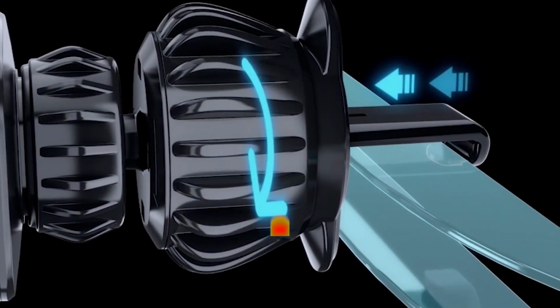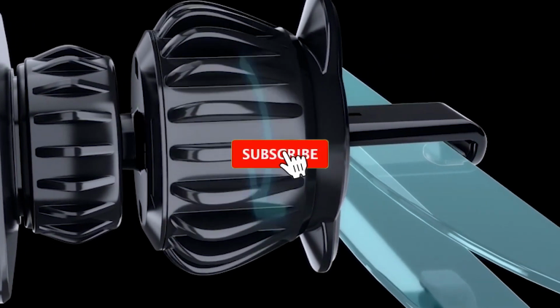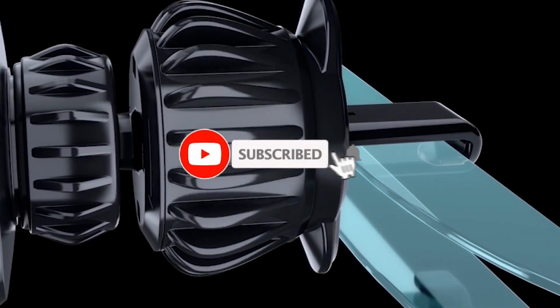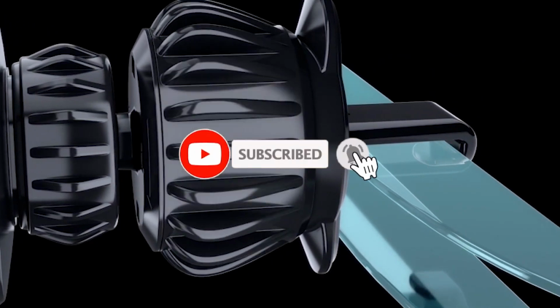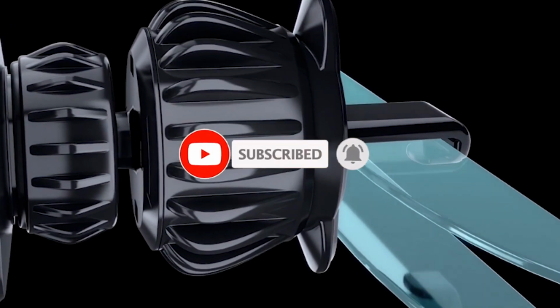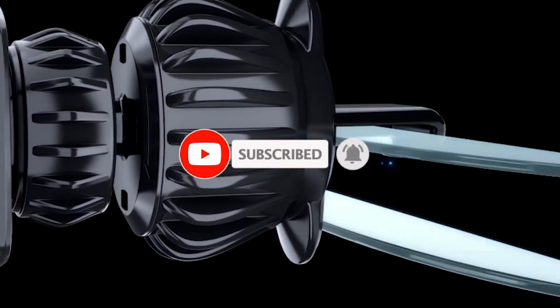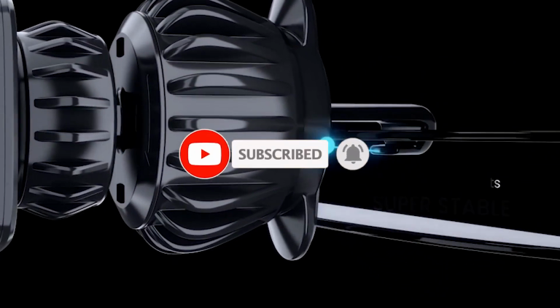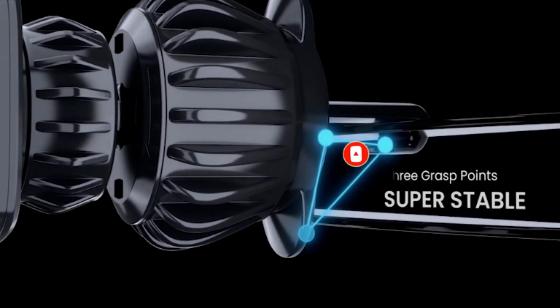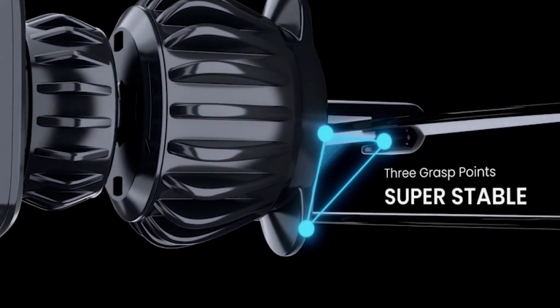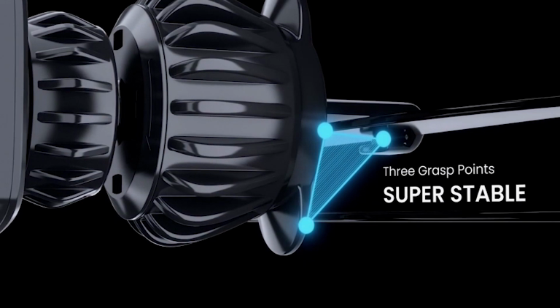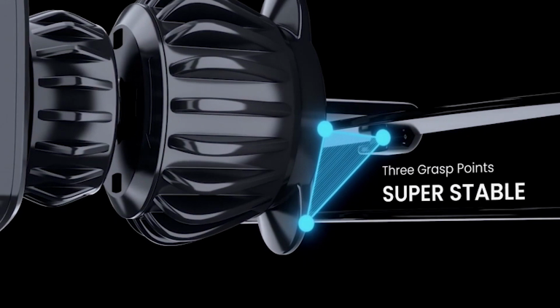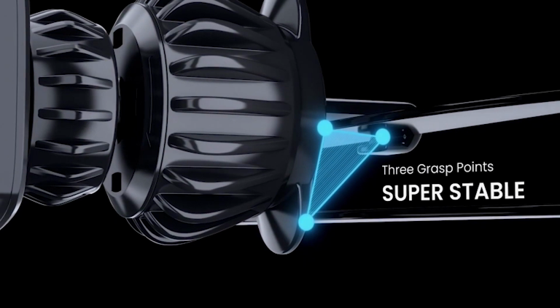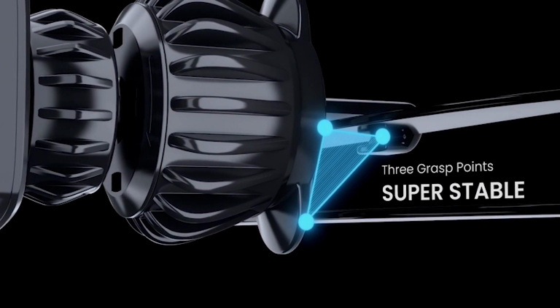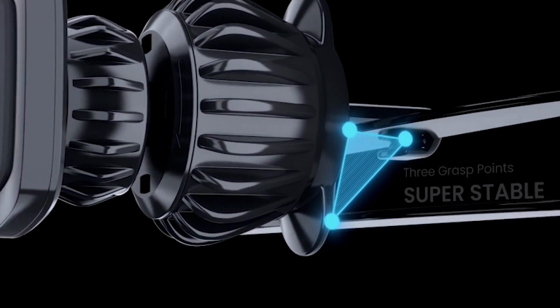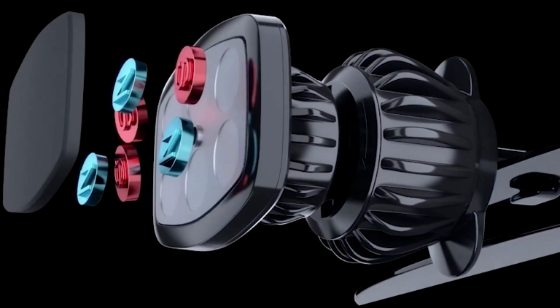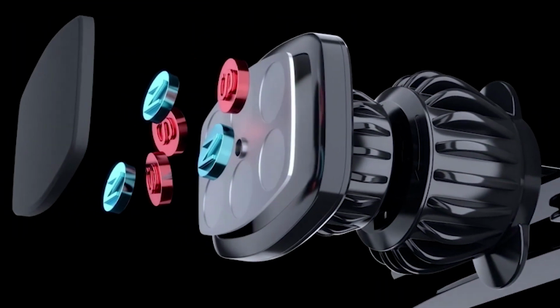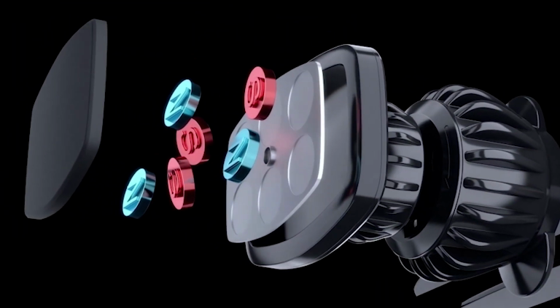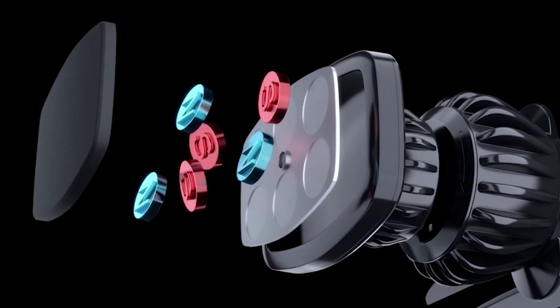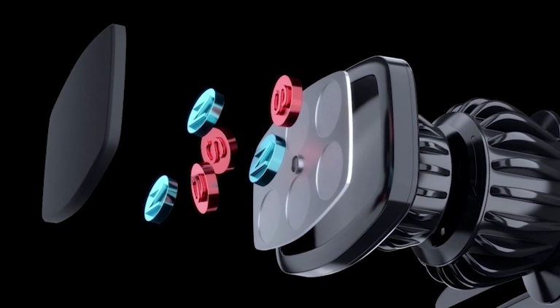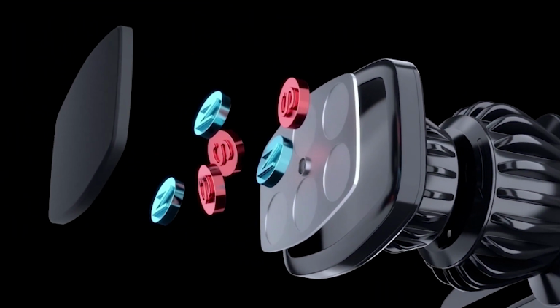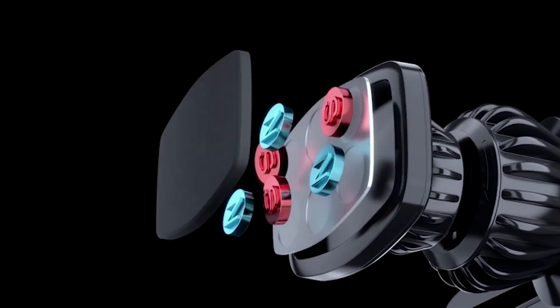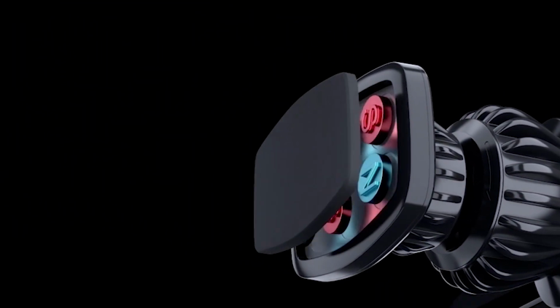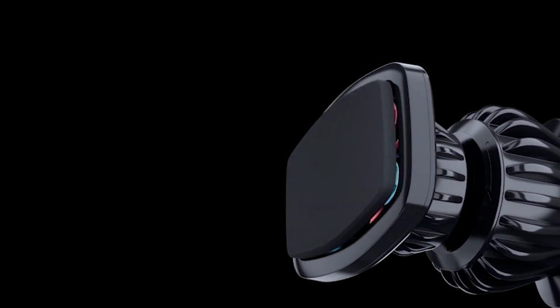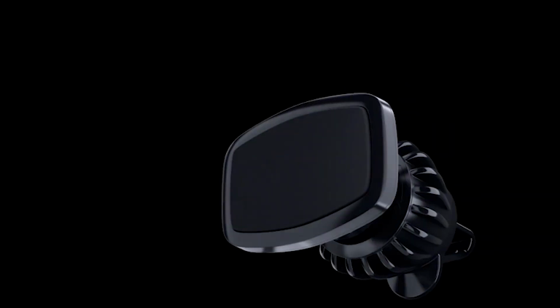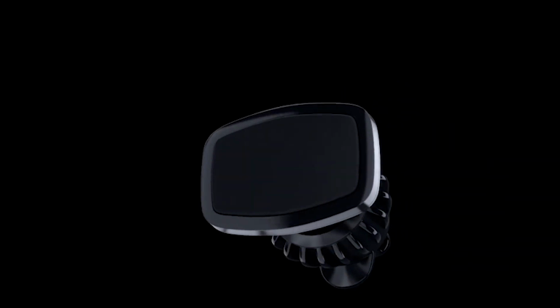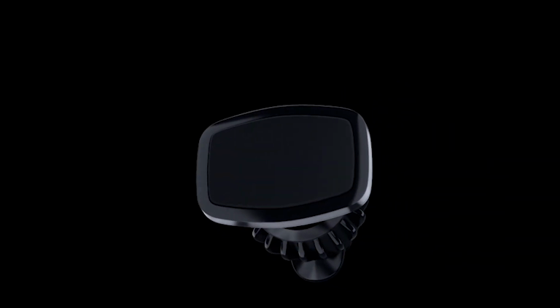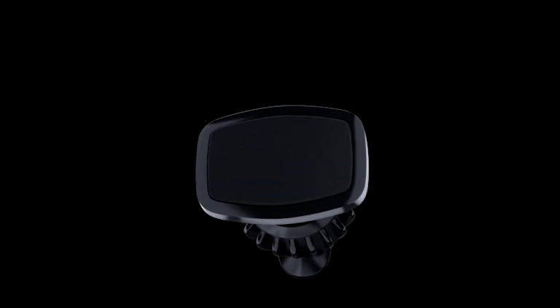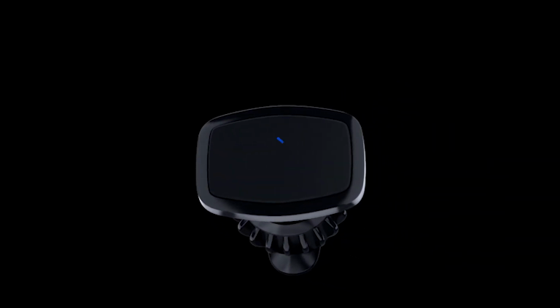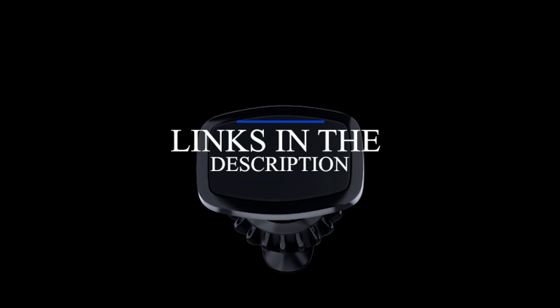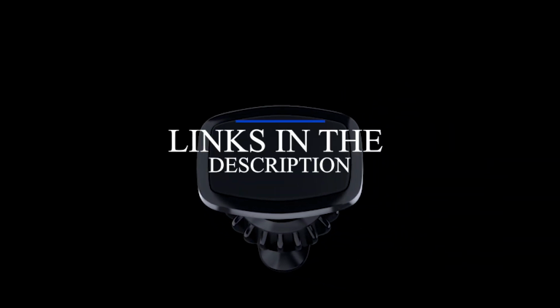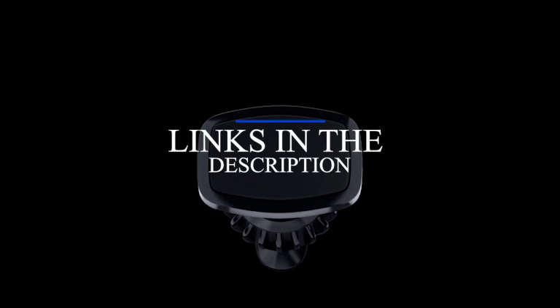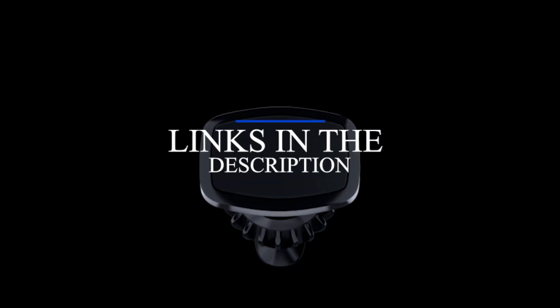Please subscribe to our channel and press the bell icon for more videos. This list is based on my personal opinion and research, listing products based on quality, features, and pricing. If you want more information and updated pricing on the products mentioned, be sure to check the links in the description below.